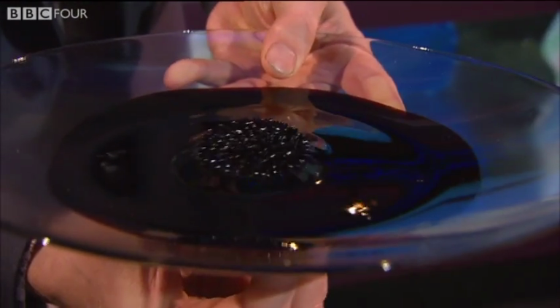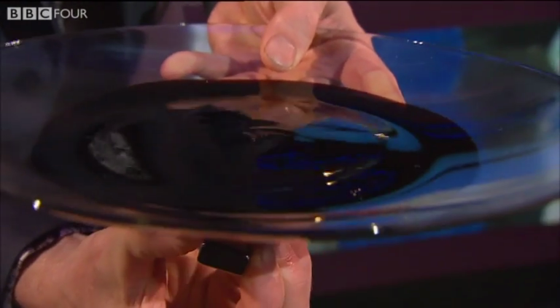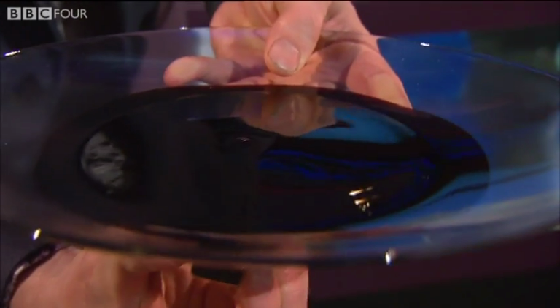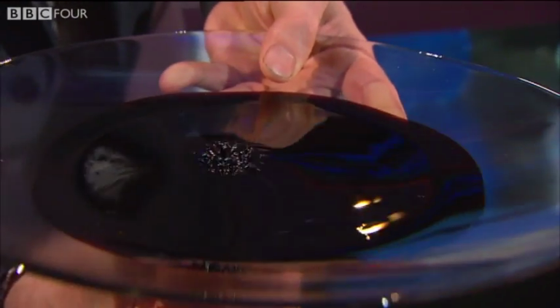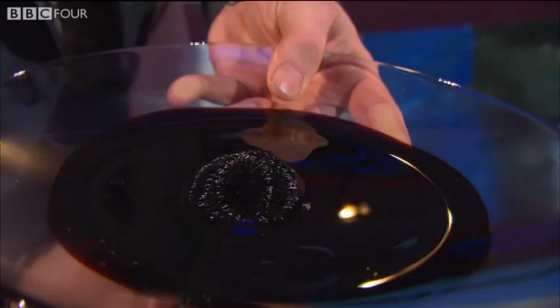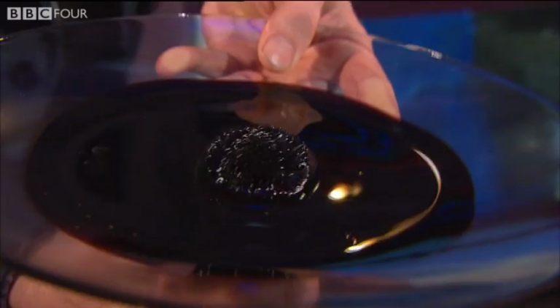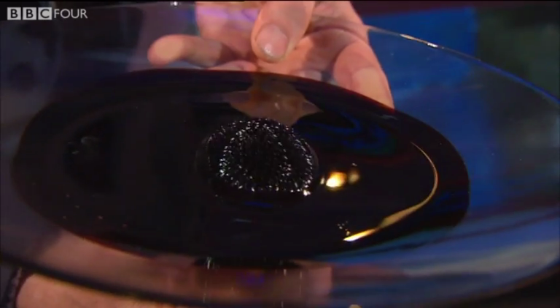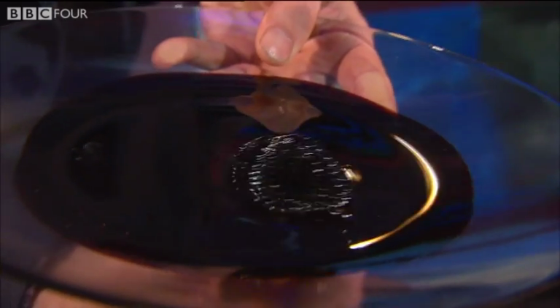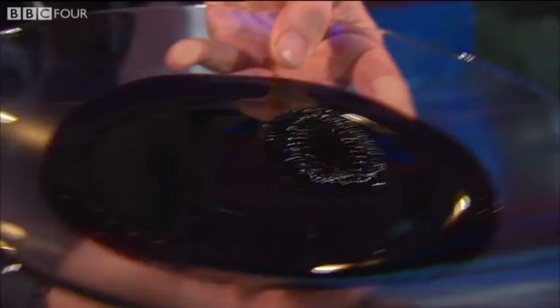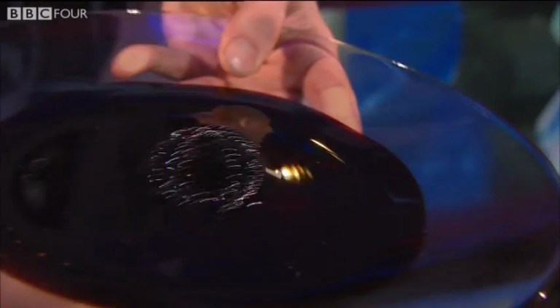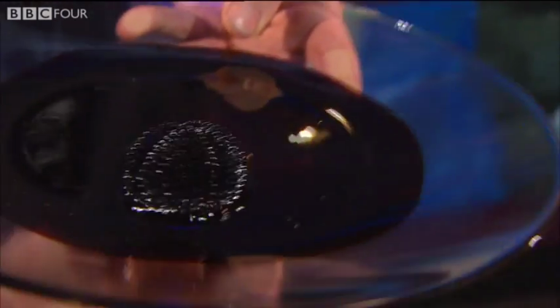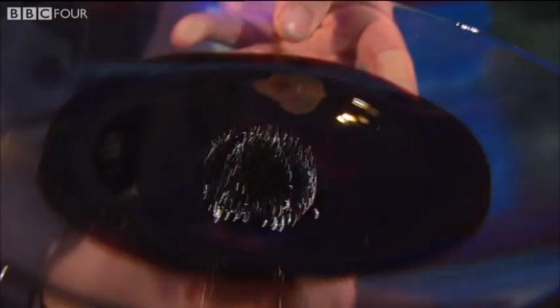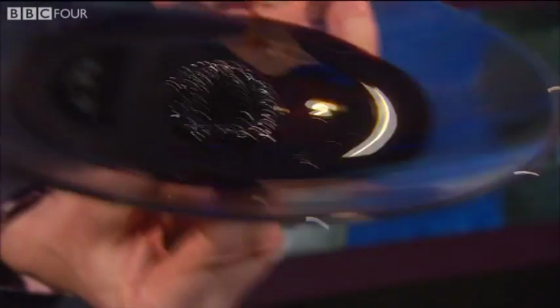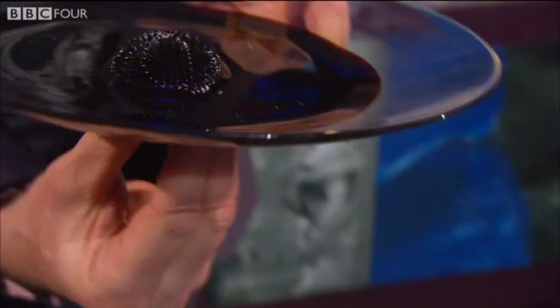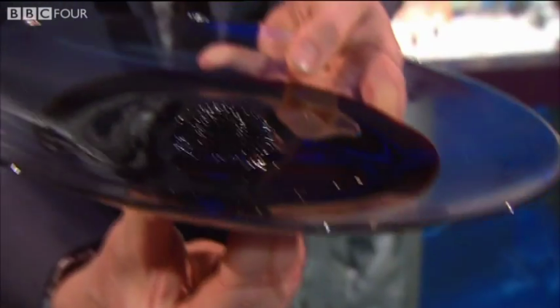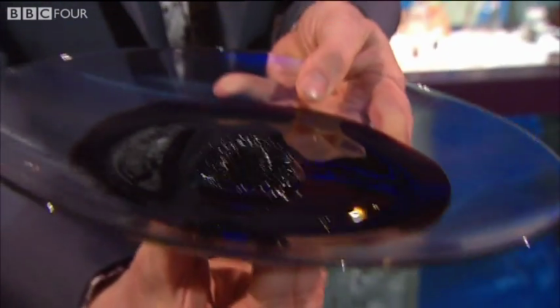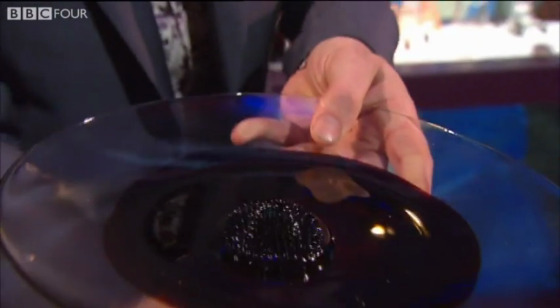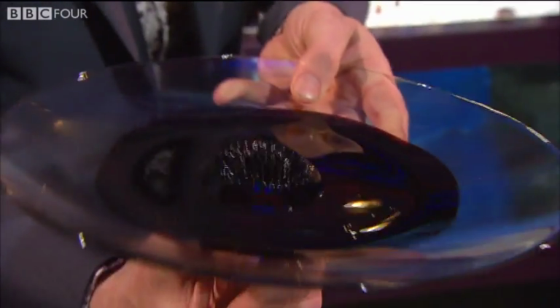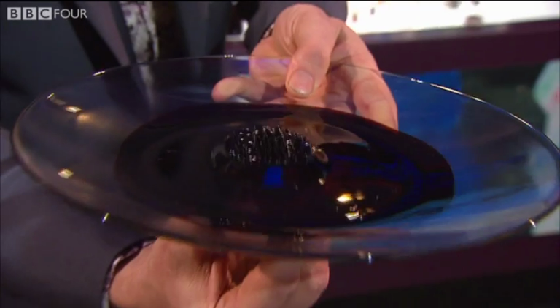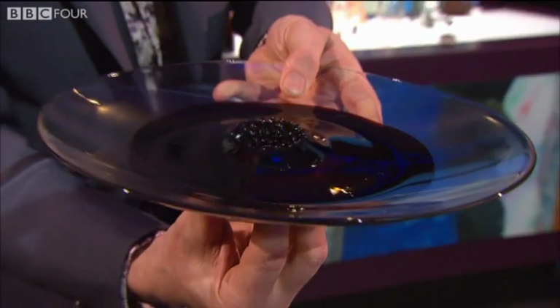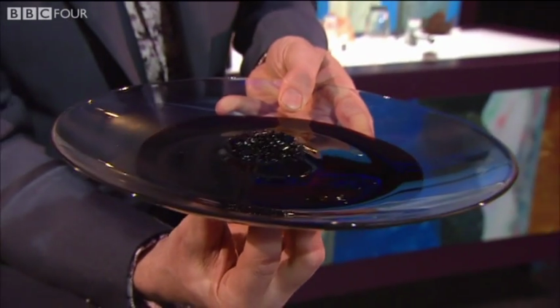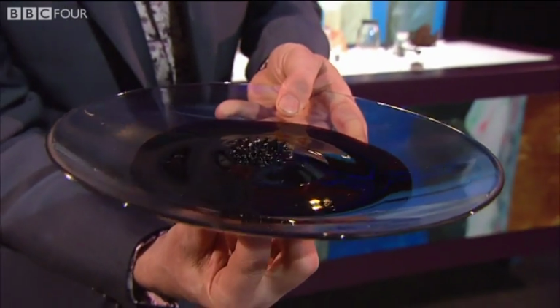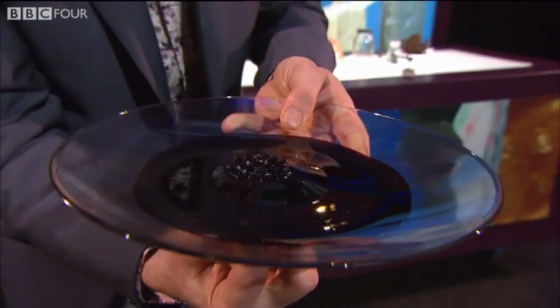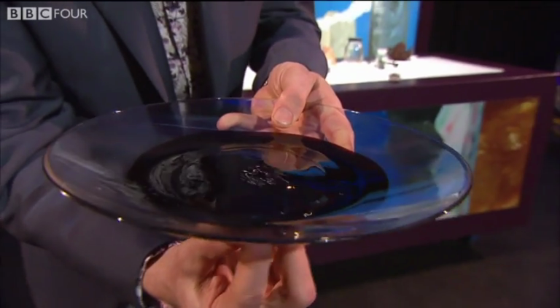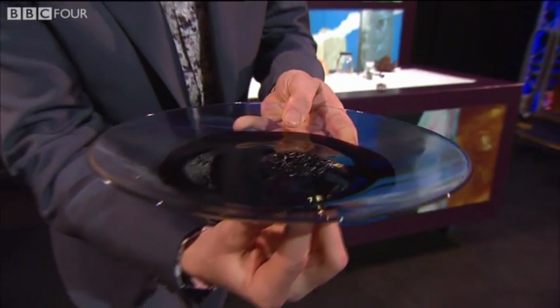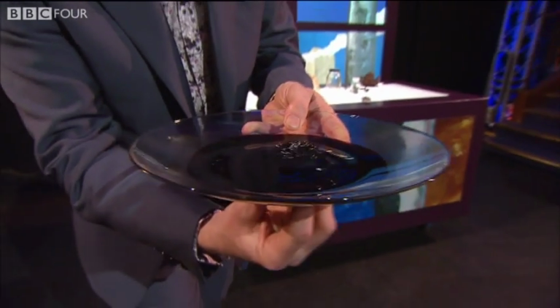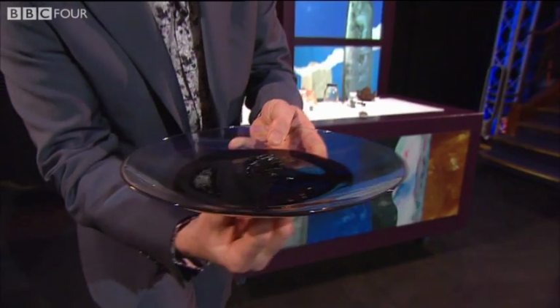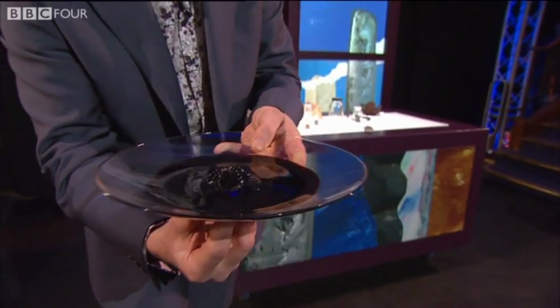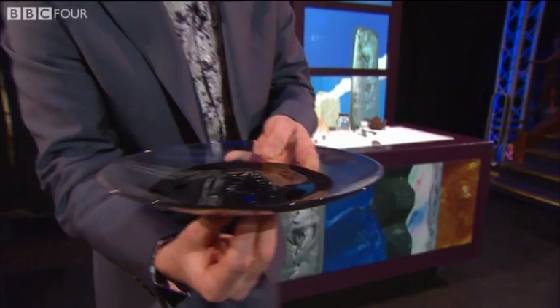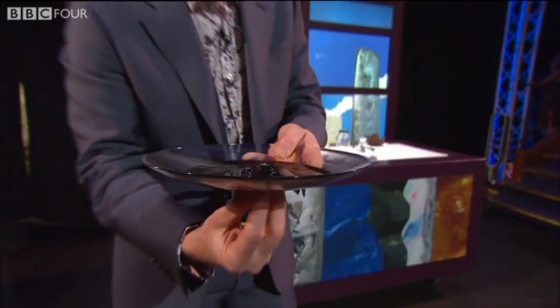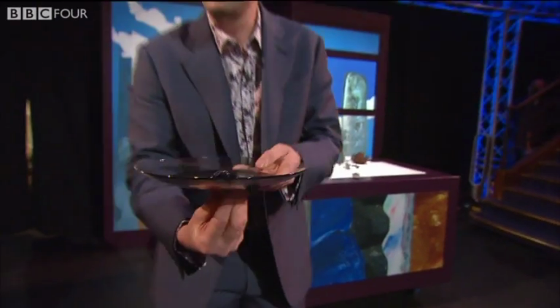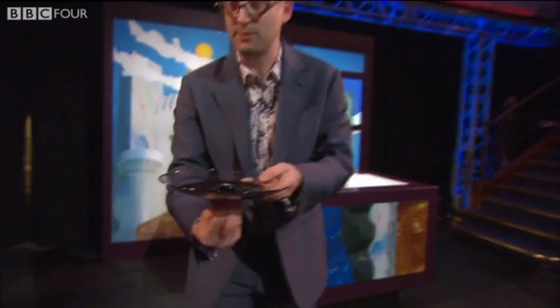A liquid. A solid. That doesn't seem right, does it? How weird is that? Now I'll show you something even weirder with this liquid.